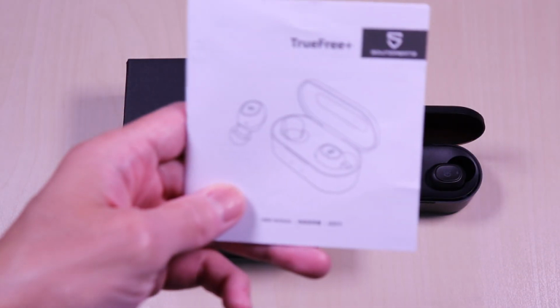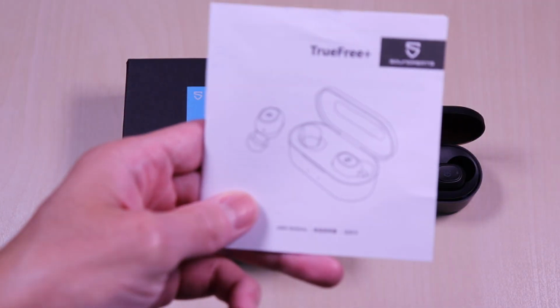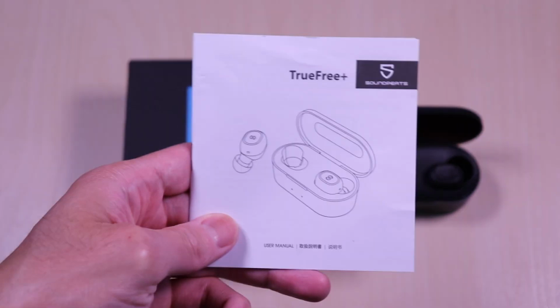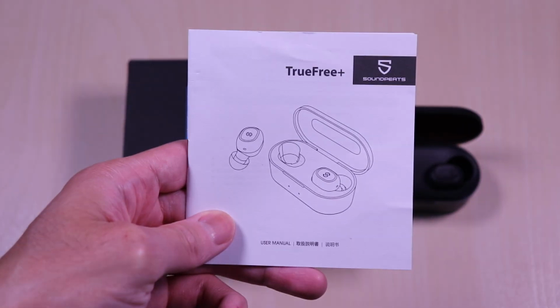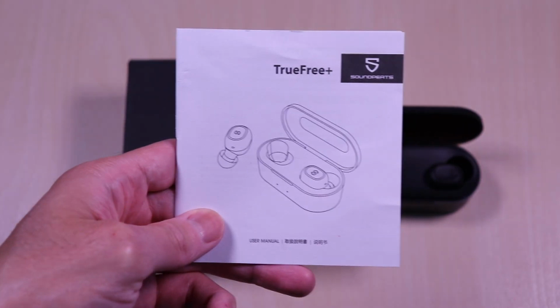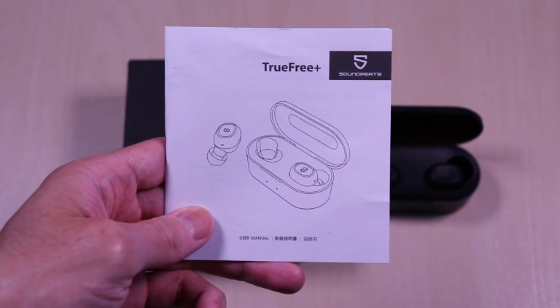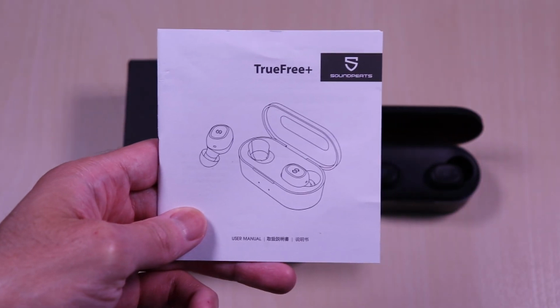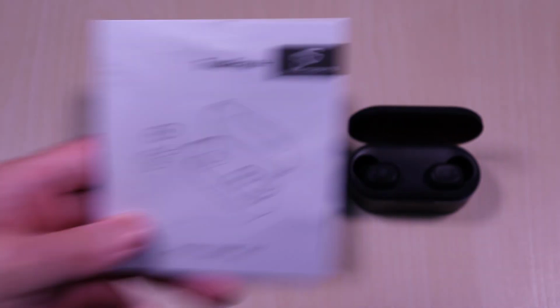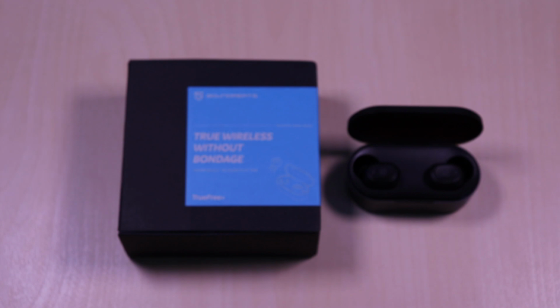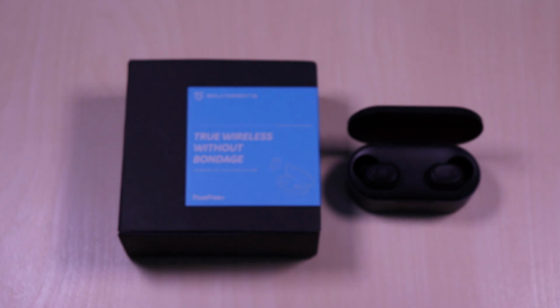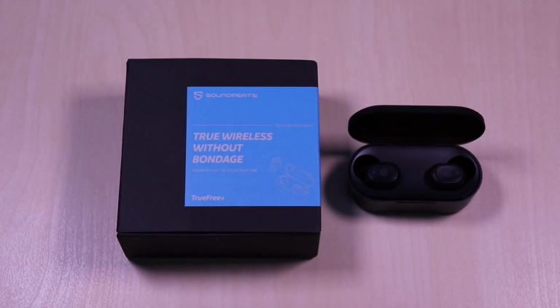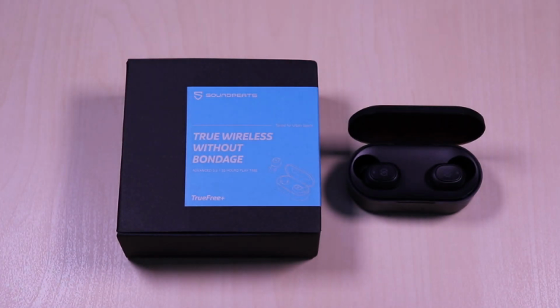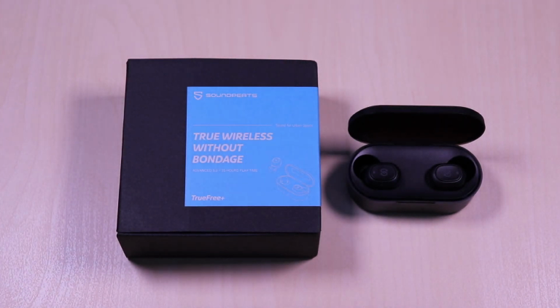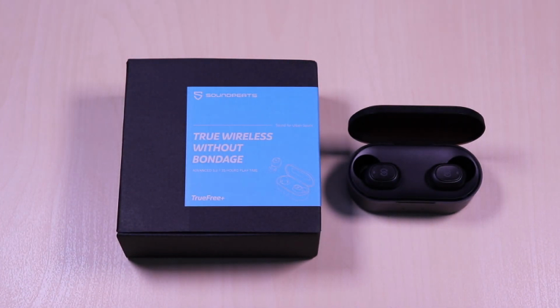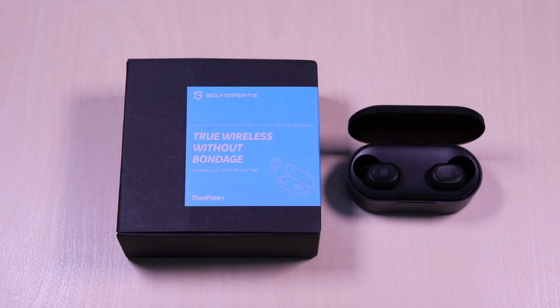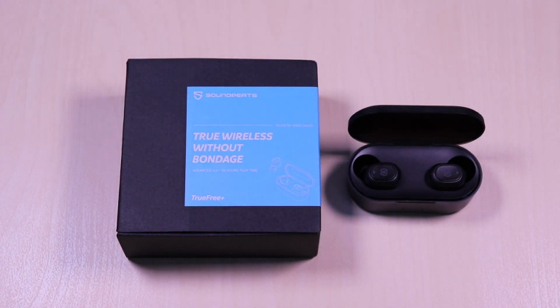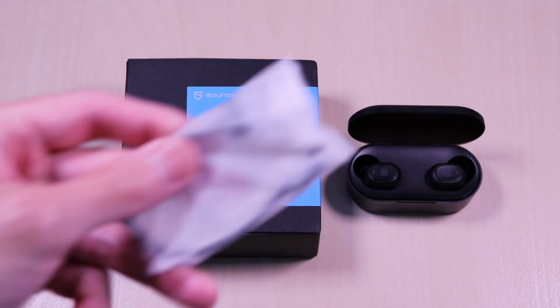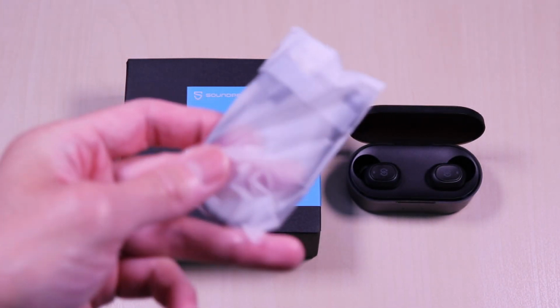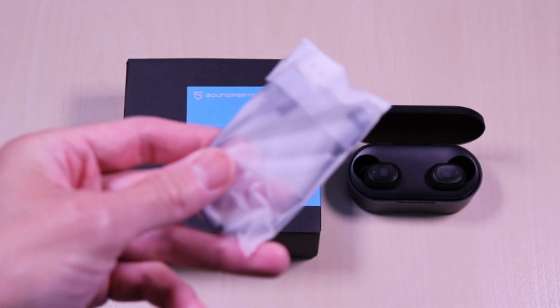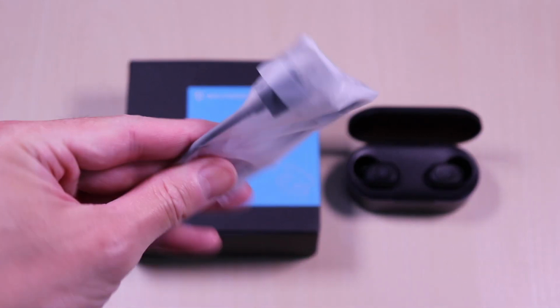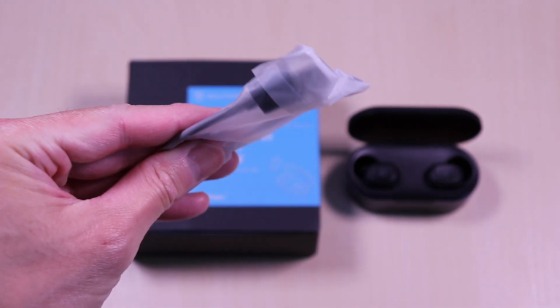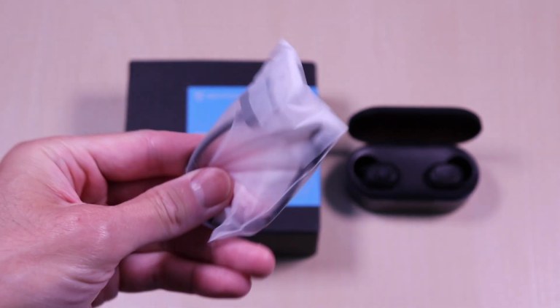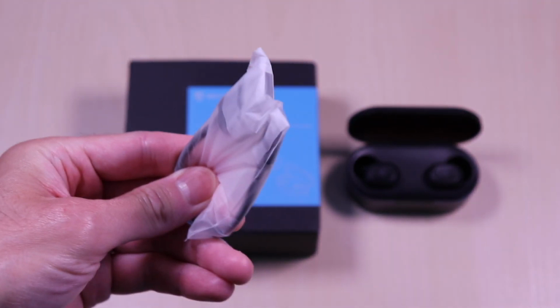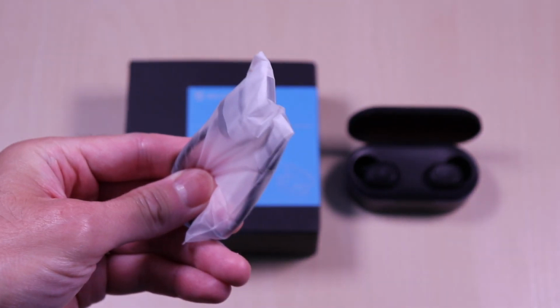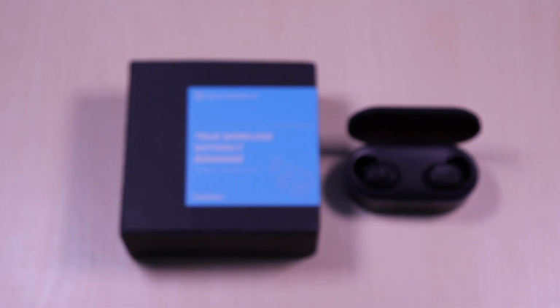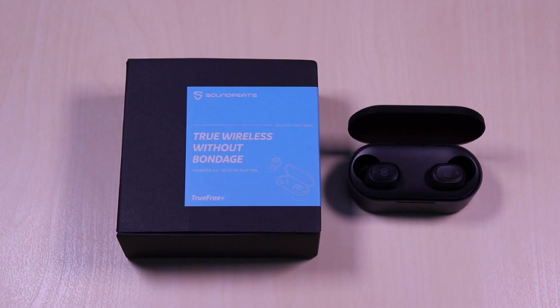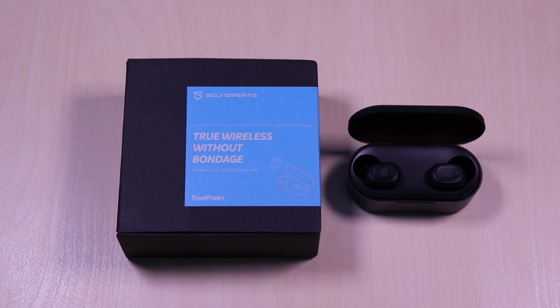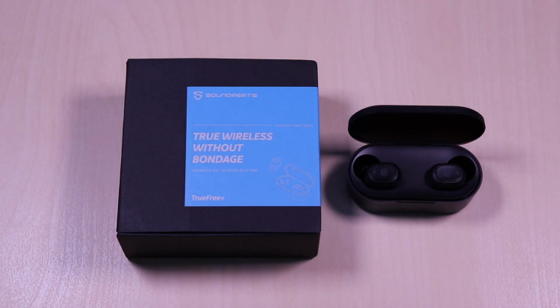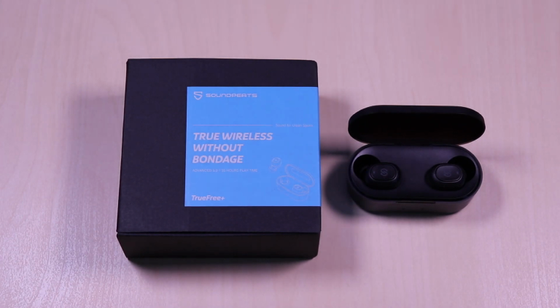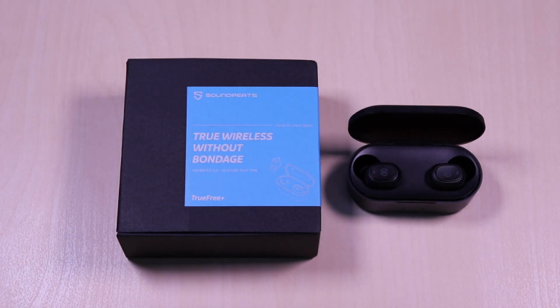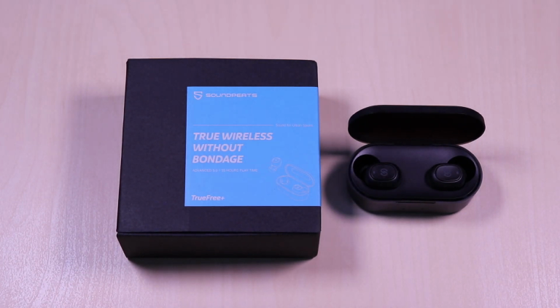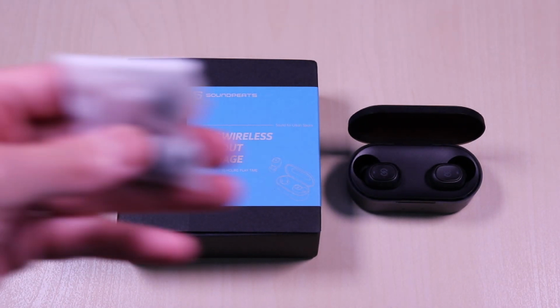Inside it comes with a user guide, a micro USB cable for charging, and various ear tip sizes.